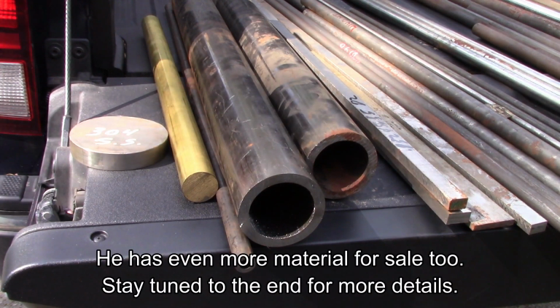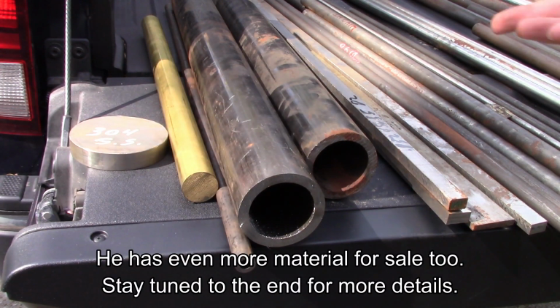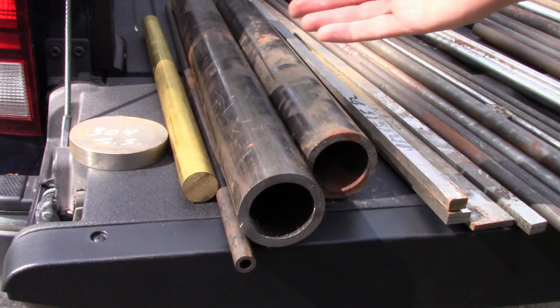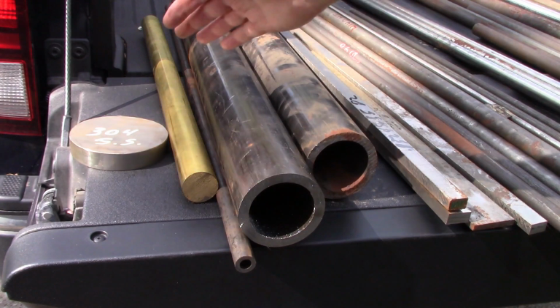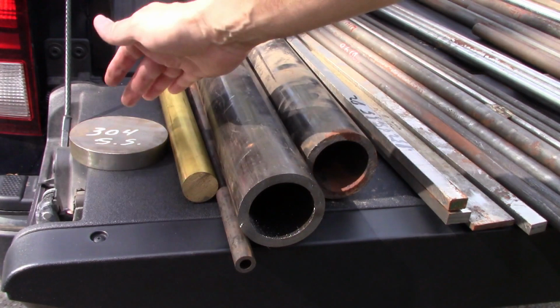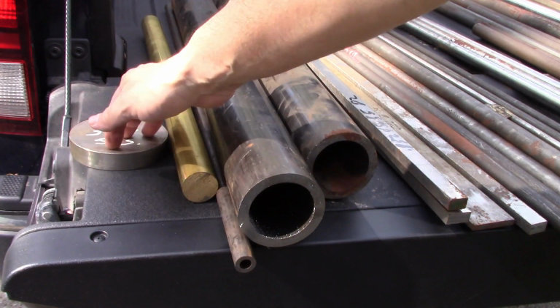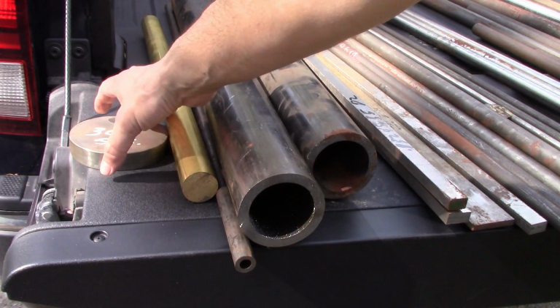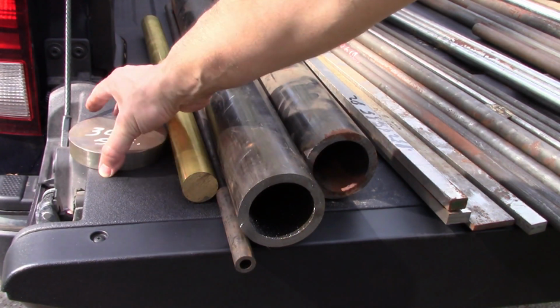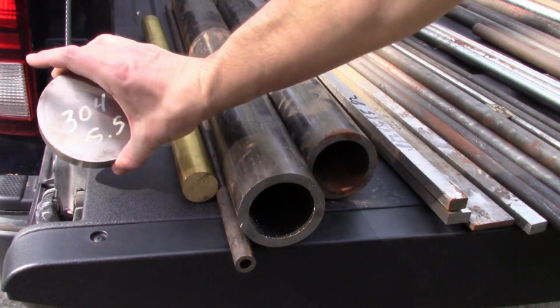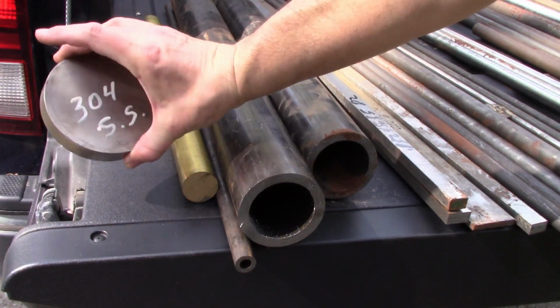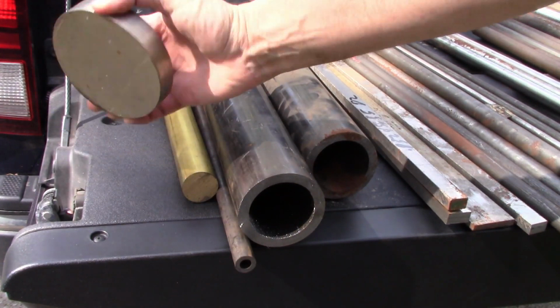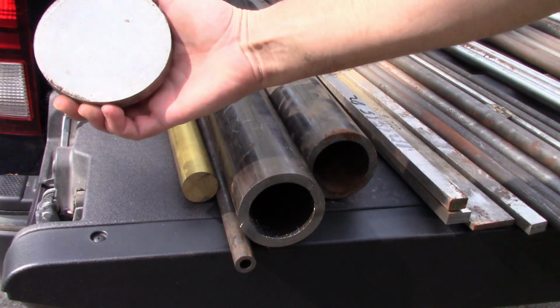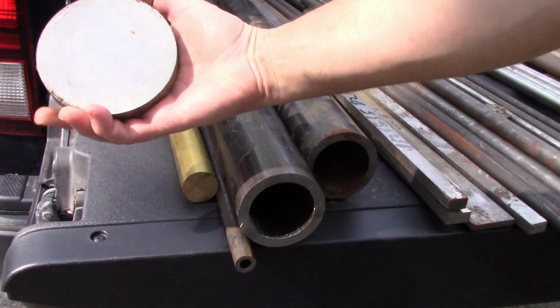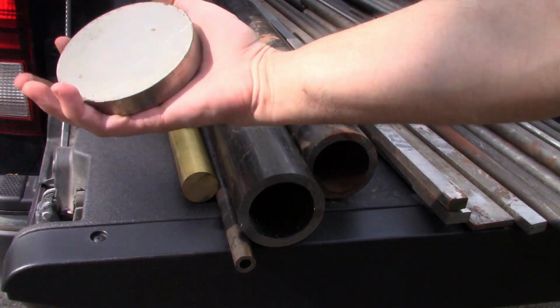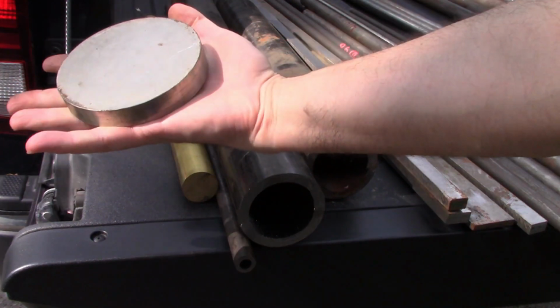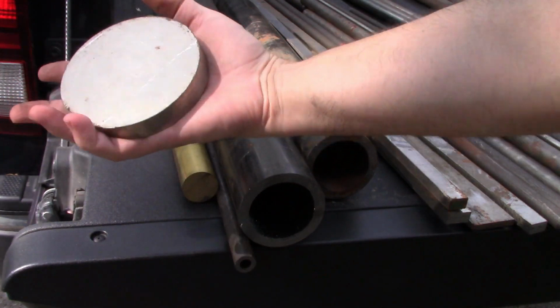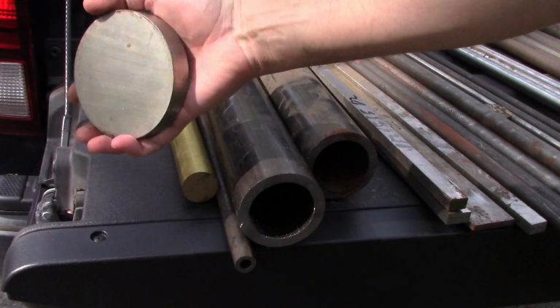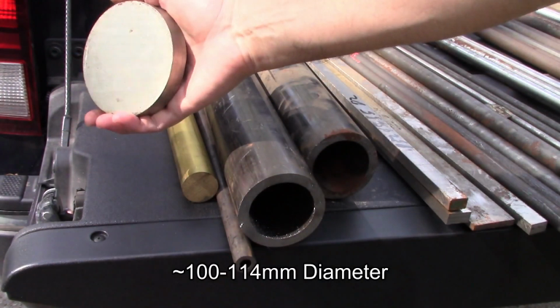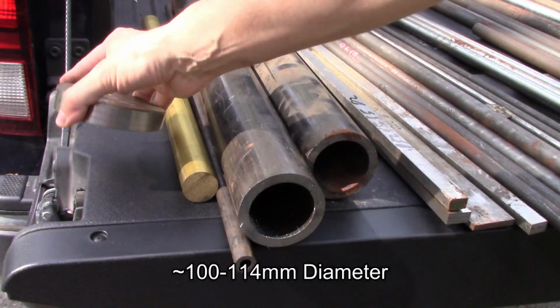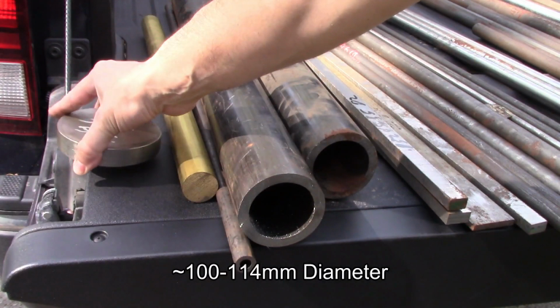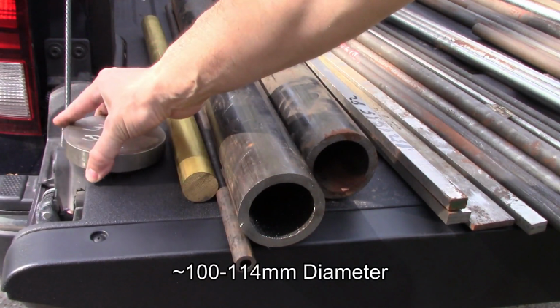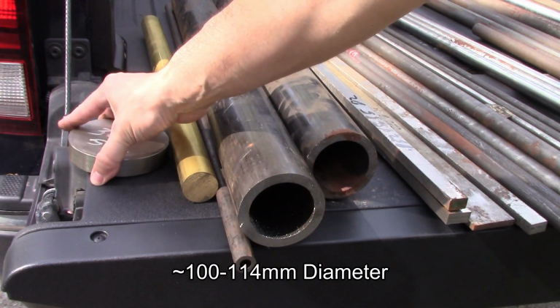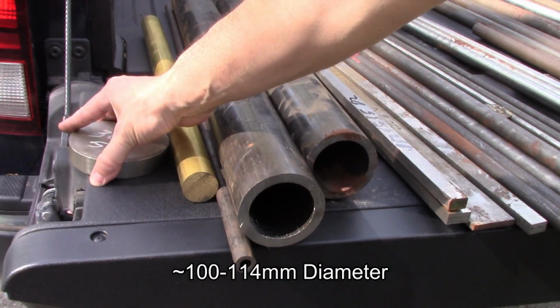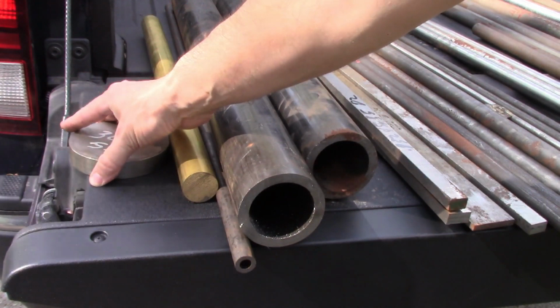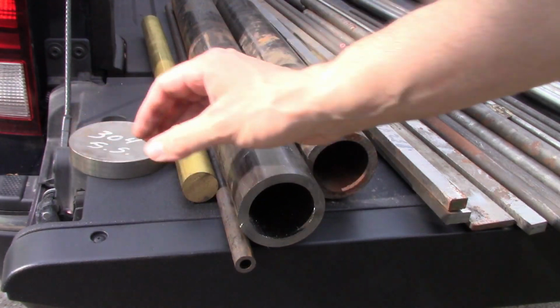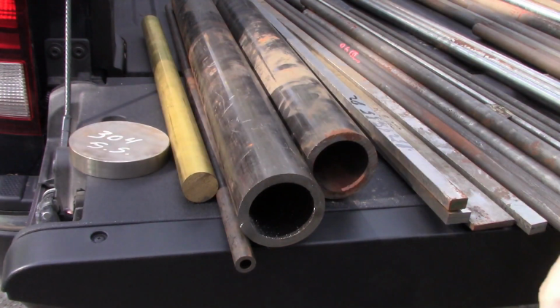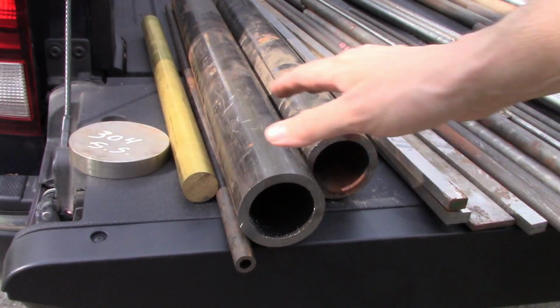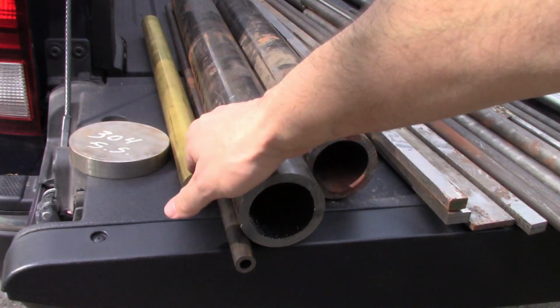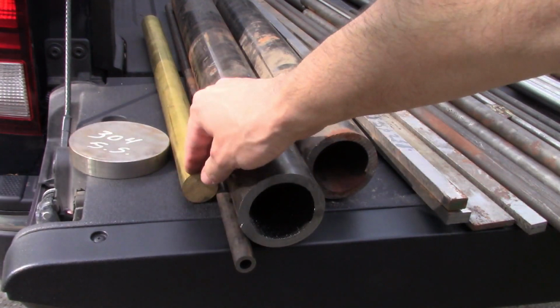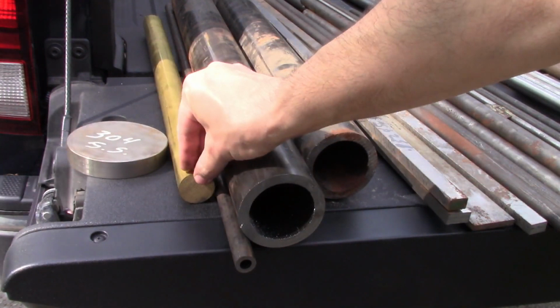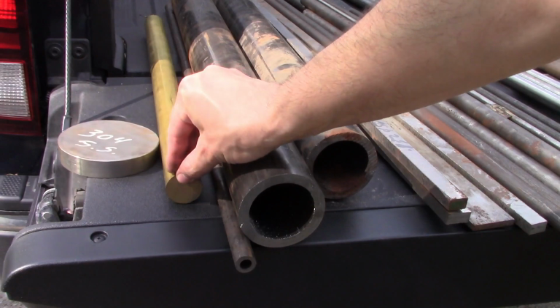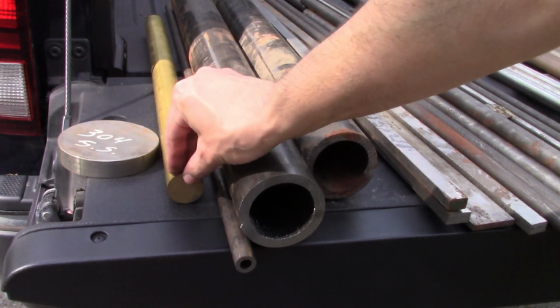Starting over here on the left, I got a little puck of 304 stainless steel, maybe about four to four and a half inches in diameter — I haven't measured that yet. I also got a nice piece of 360 brass, inch and a half by about 25 inches.